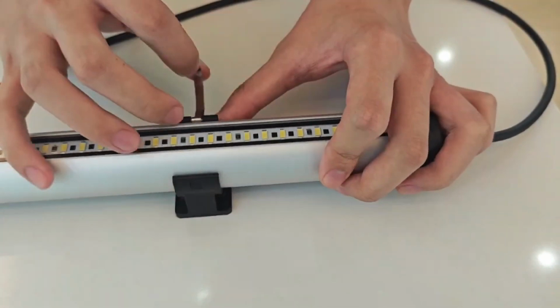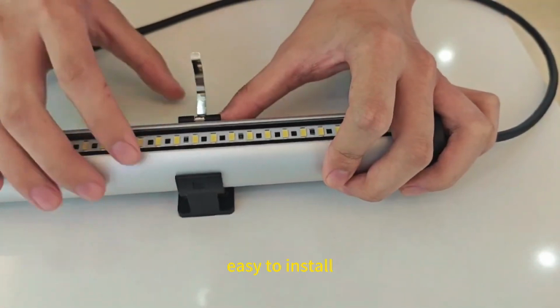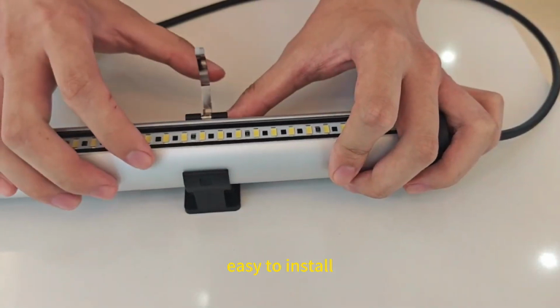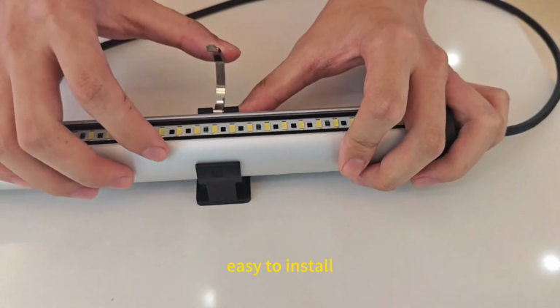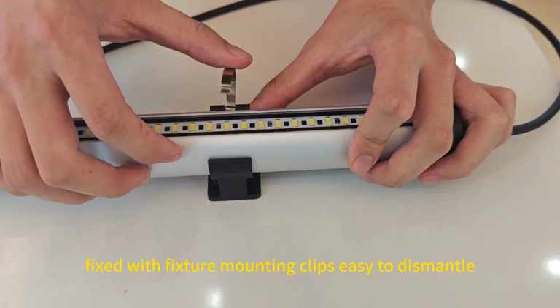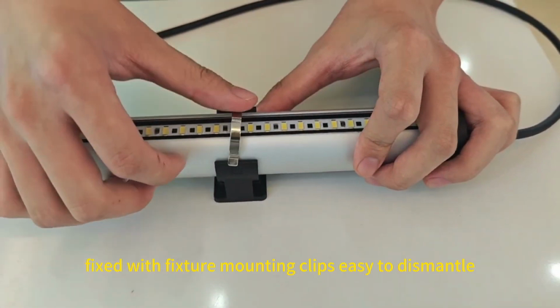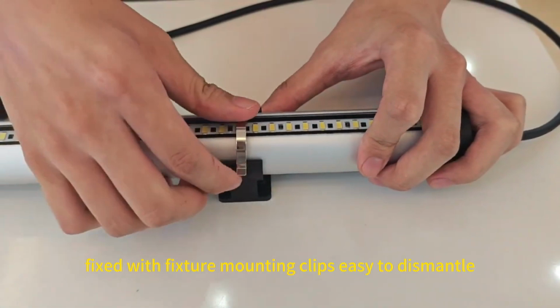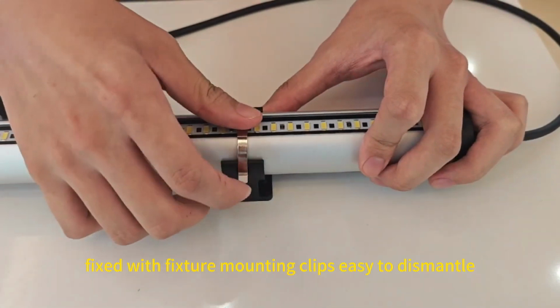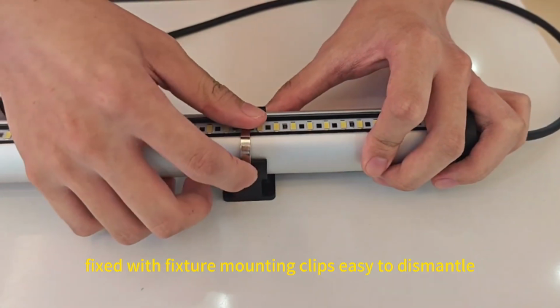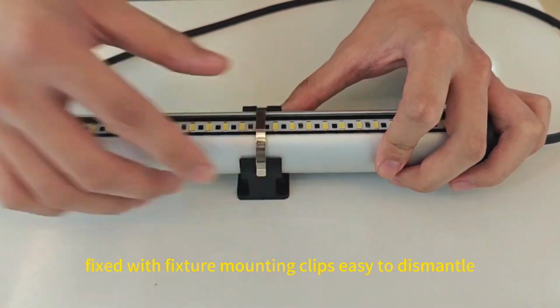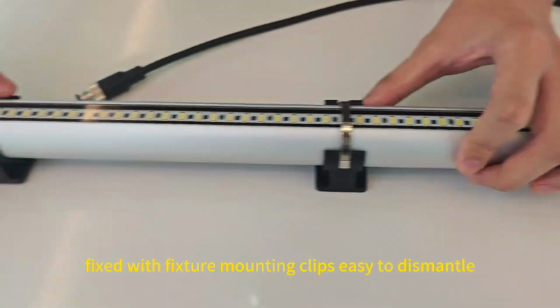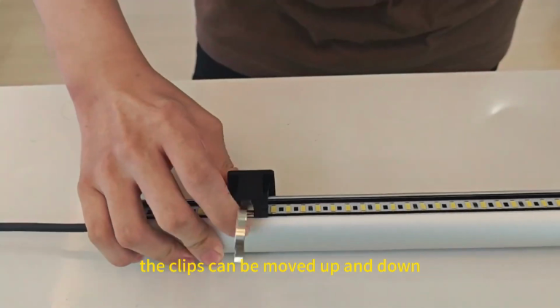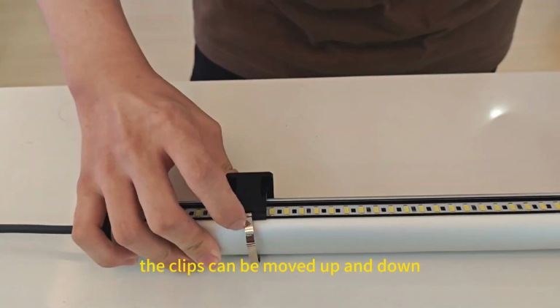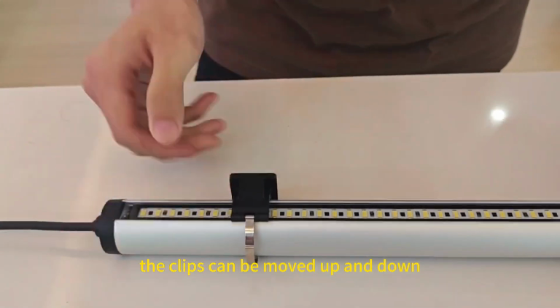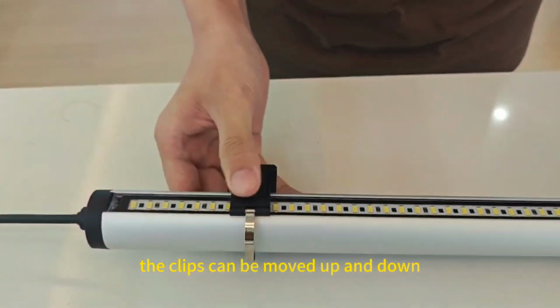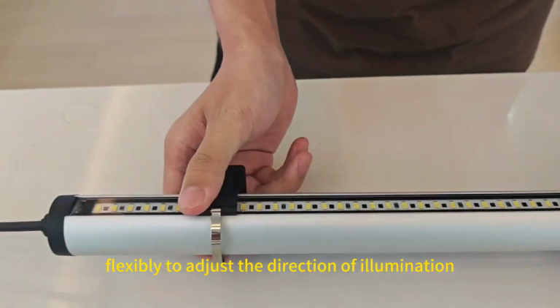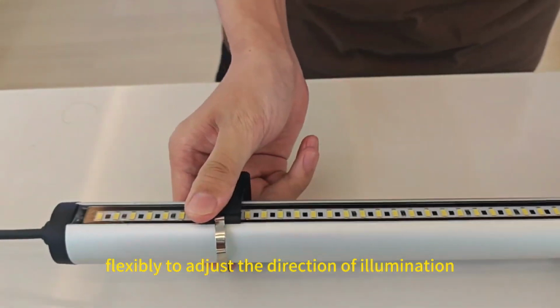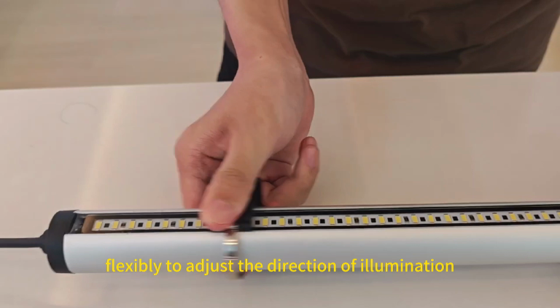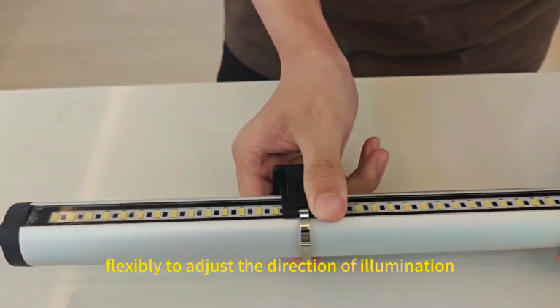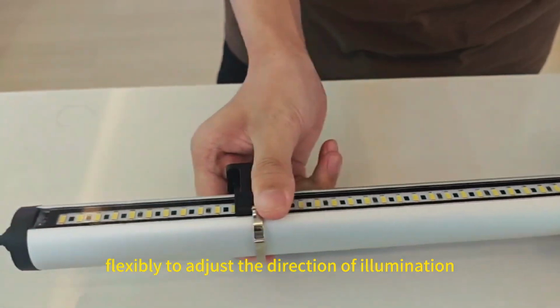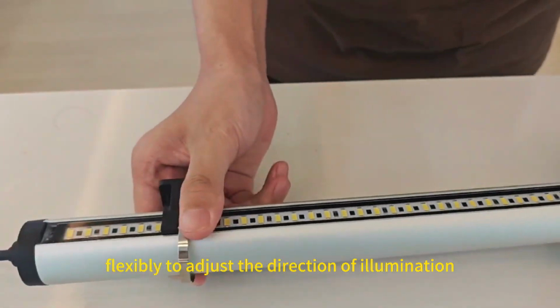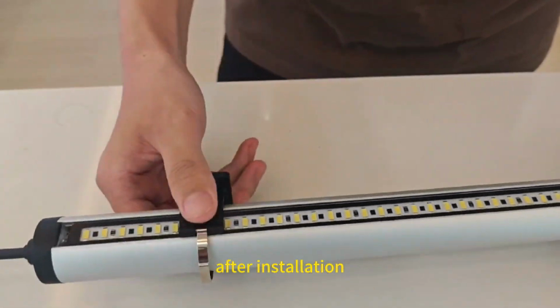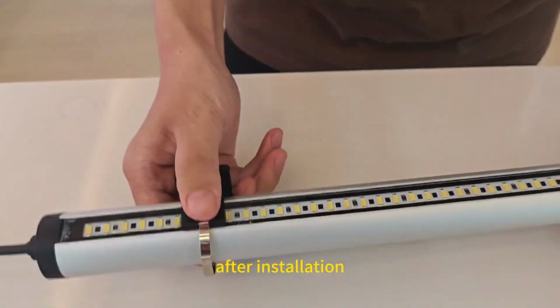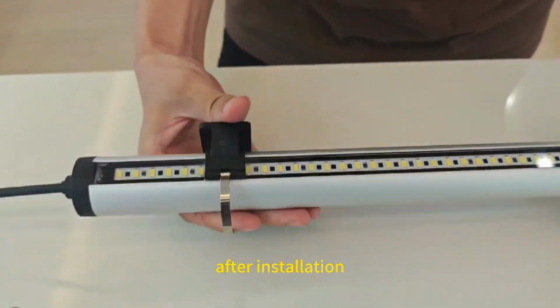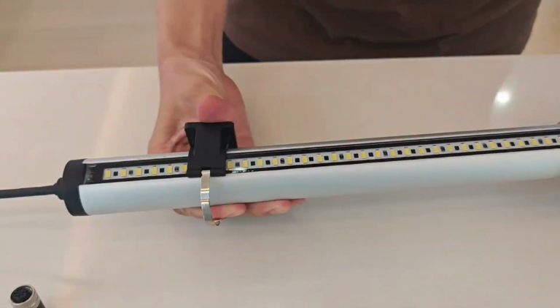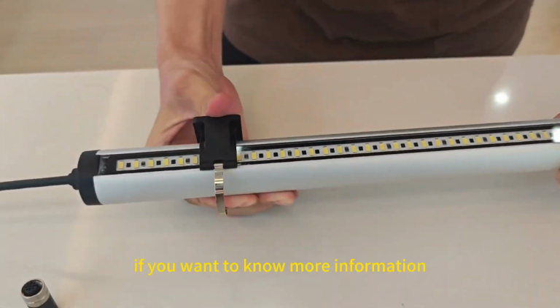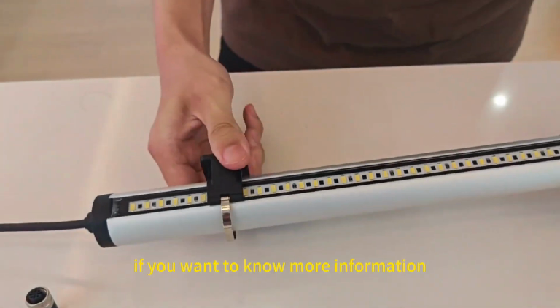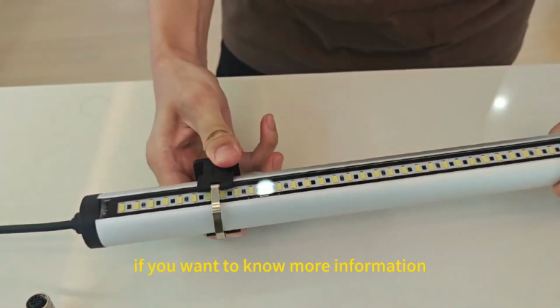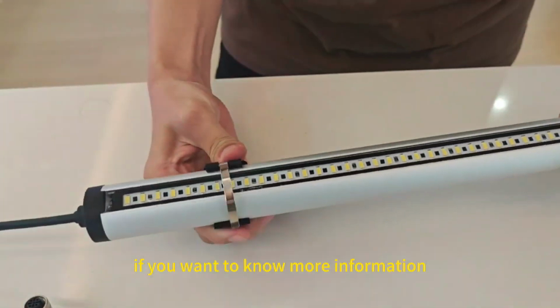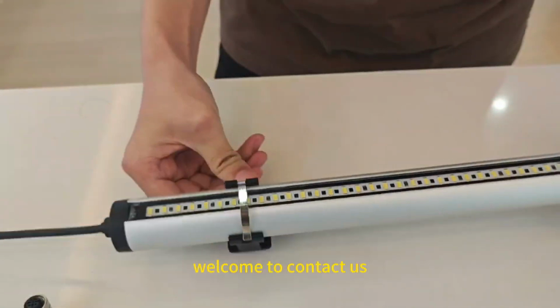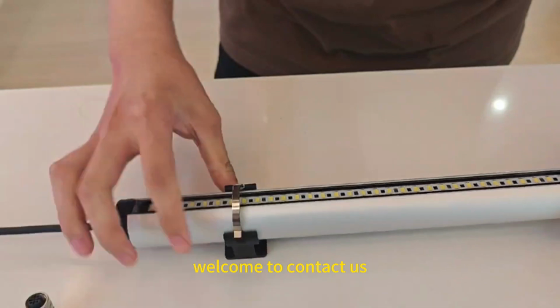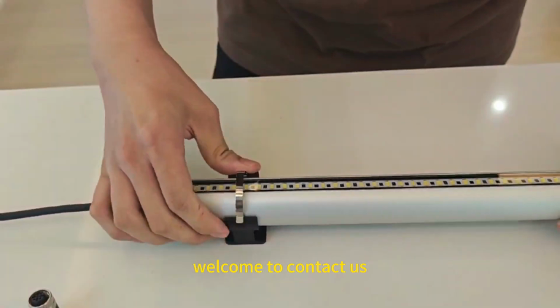Easy to install, fixed with fixture mounting clips, easy to dismantle. The clips can be moved up and down flexibly to adjust the direction of illumination after installation. If you want to know more information, welcome to contact us.